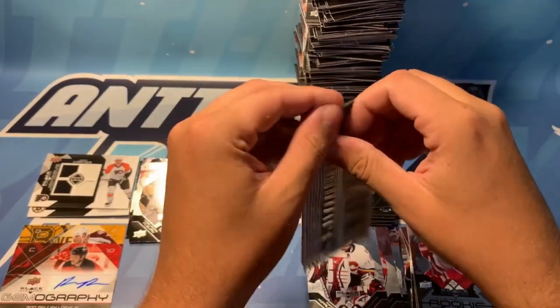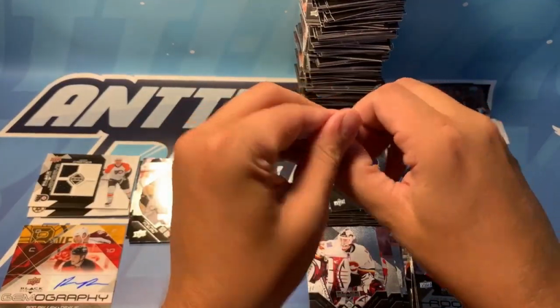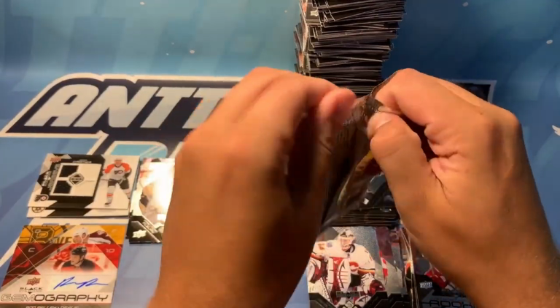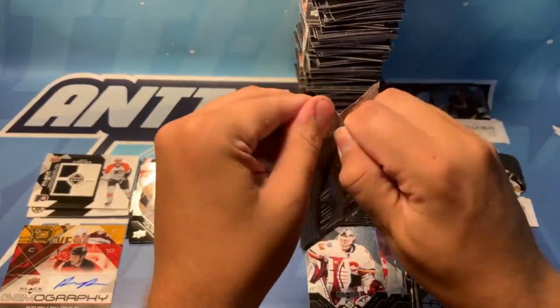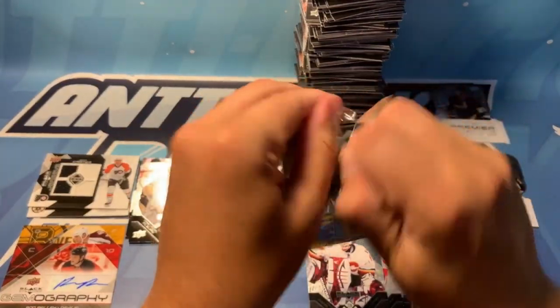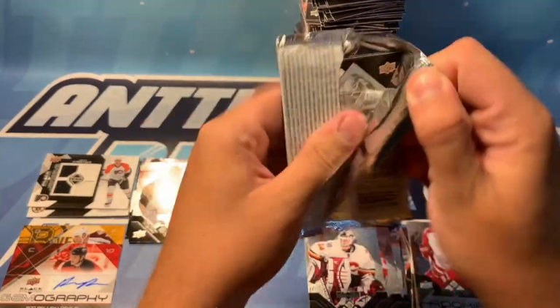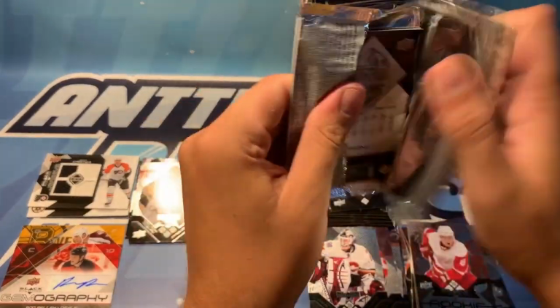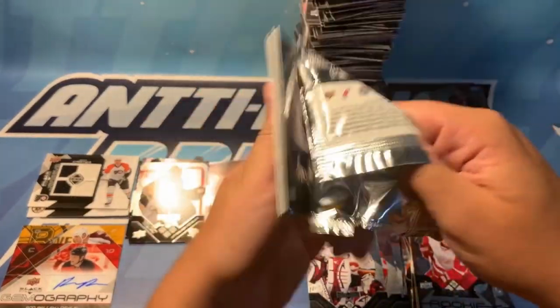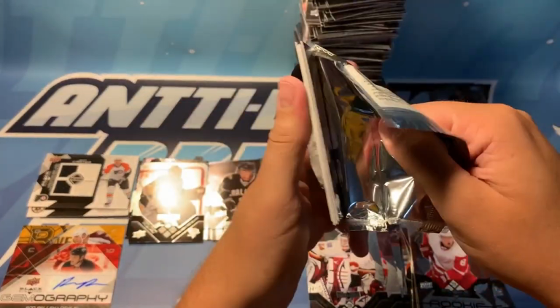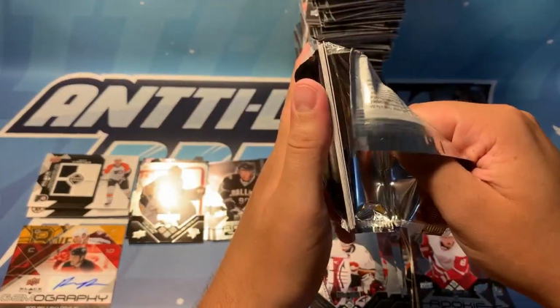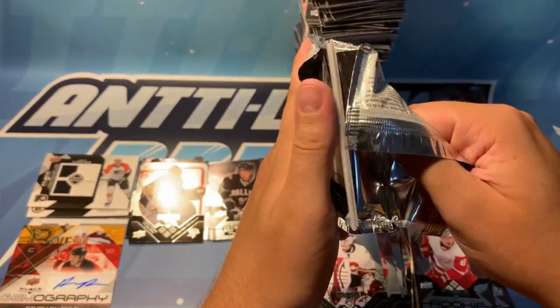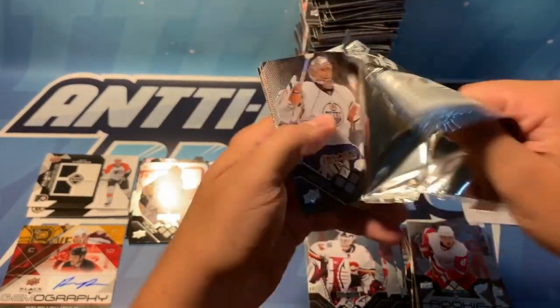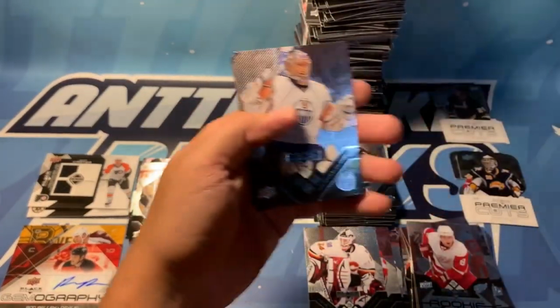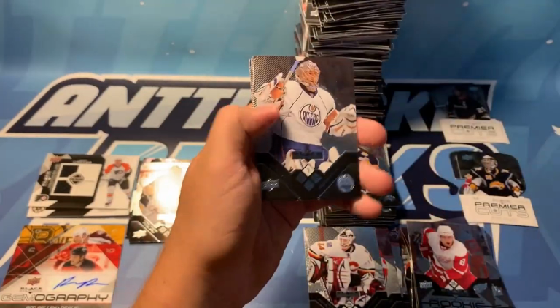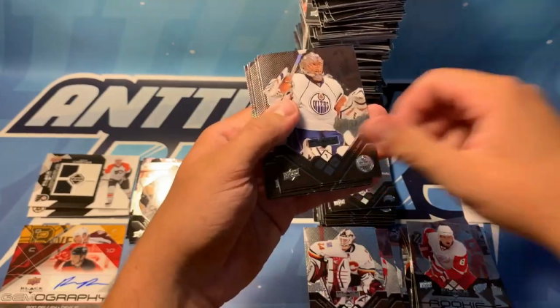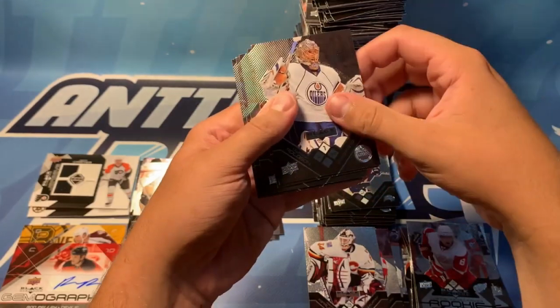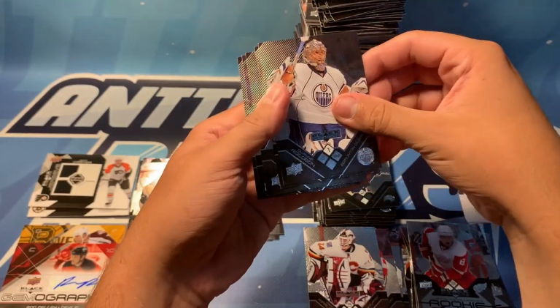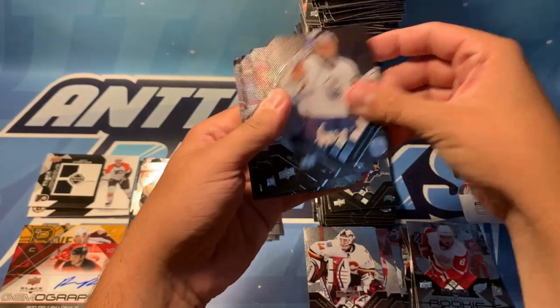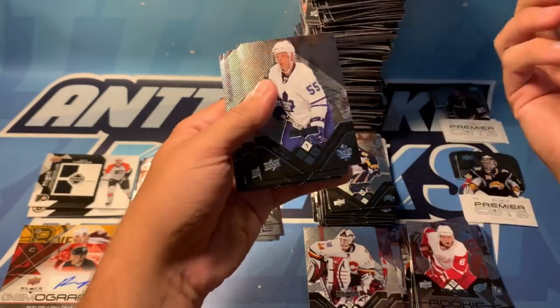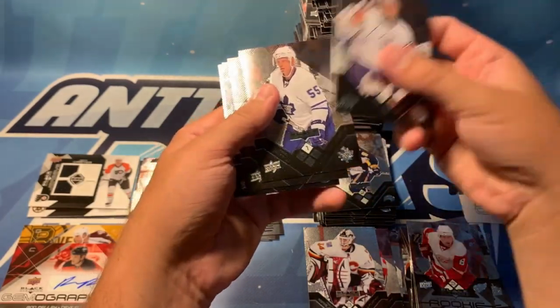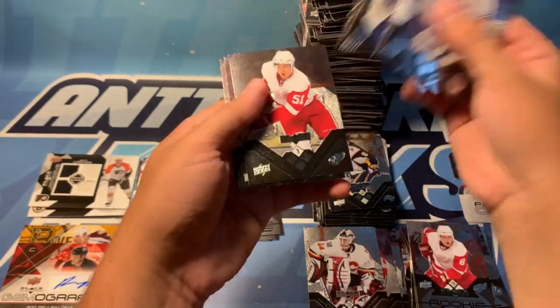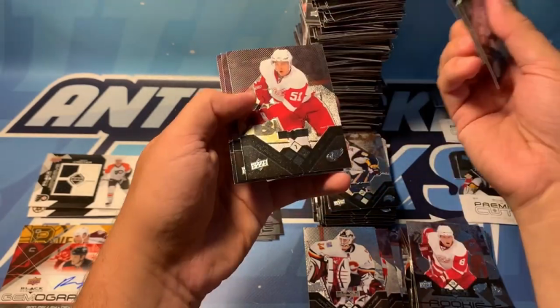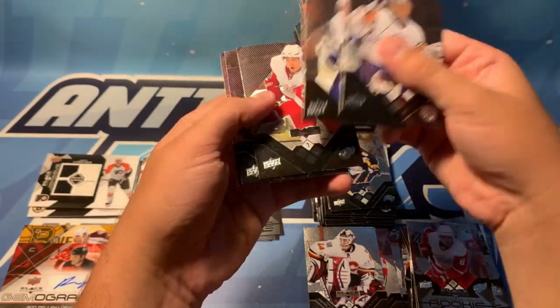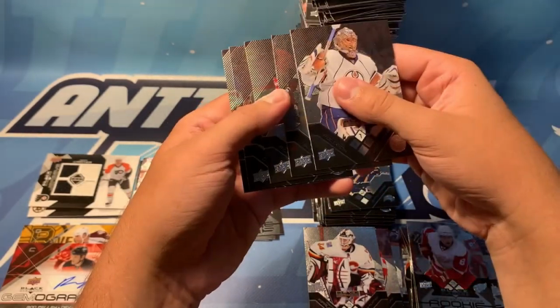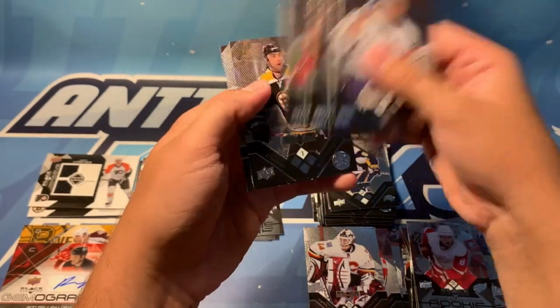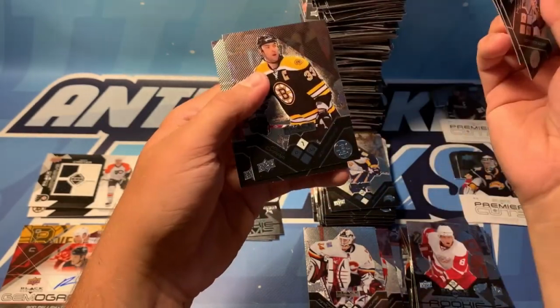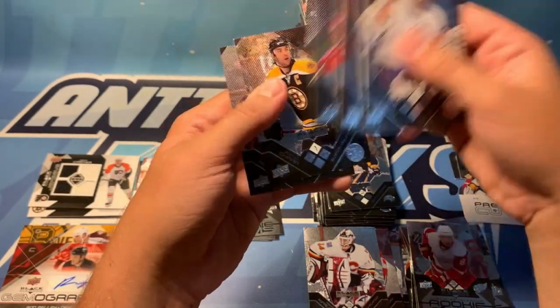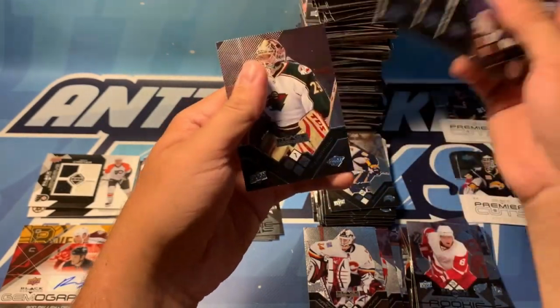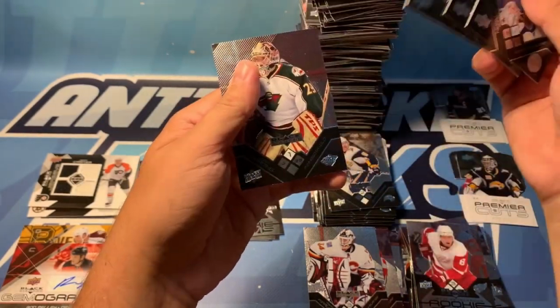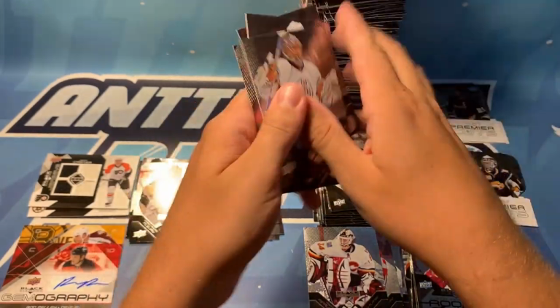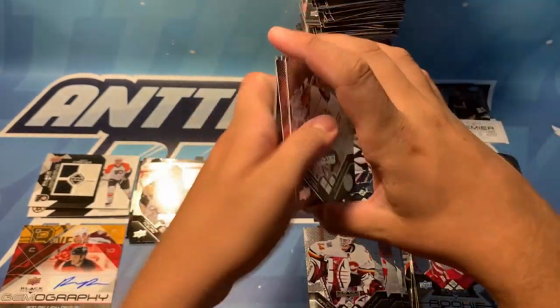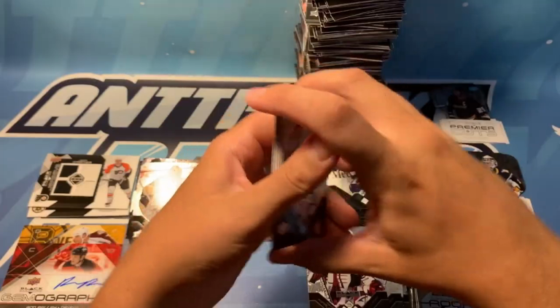Last pack — can we get some last-pack mojo? Doesn't look like it's a jersey. Dwayne Rolston, Jason Blake, Valtteri Filippula, Chara, and it's a base pack — Josh Harding.